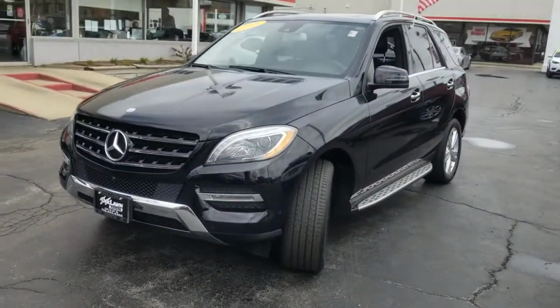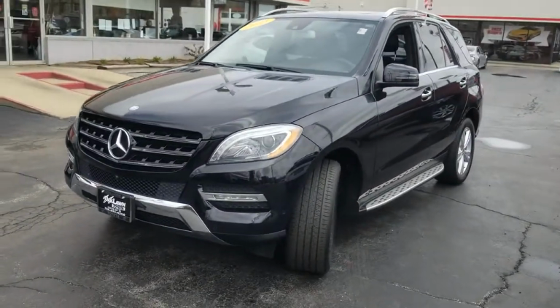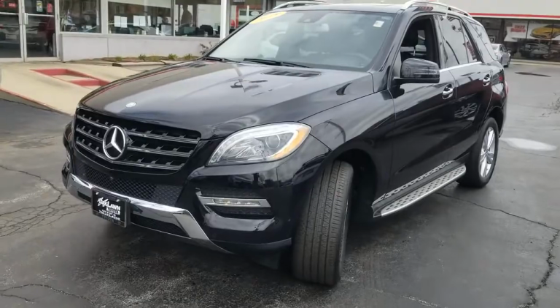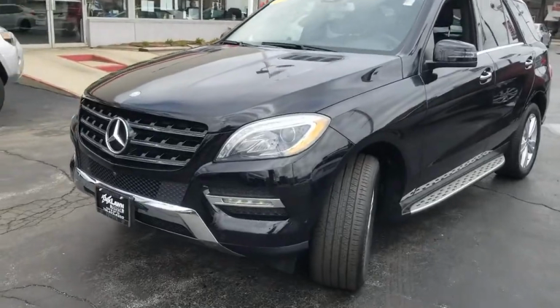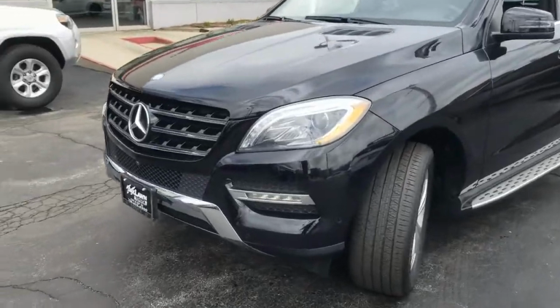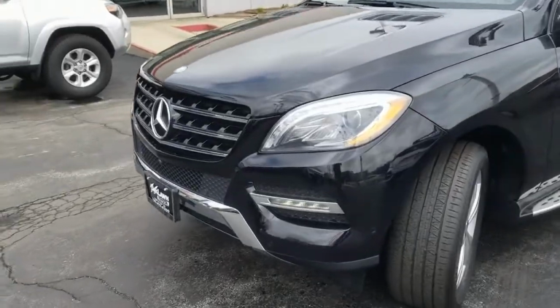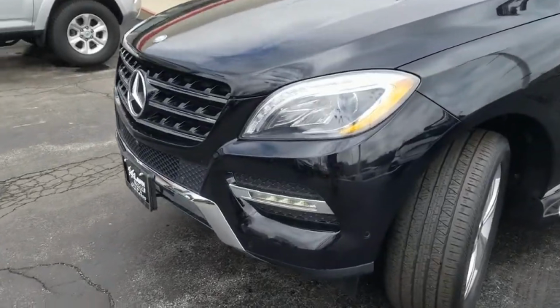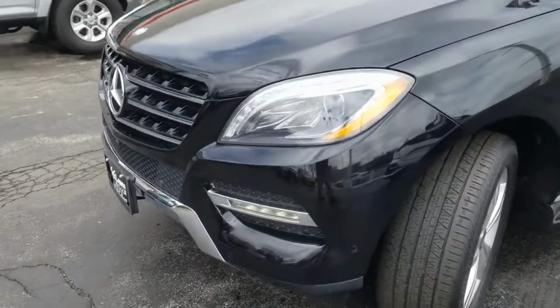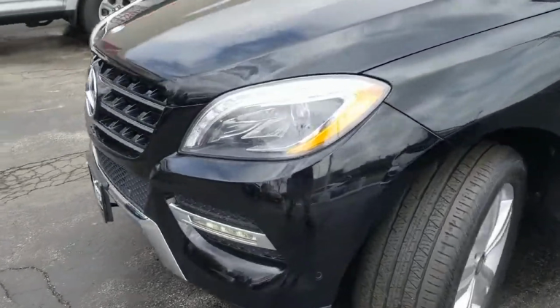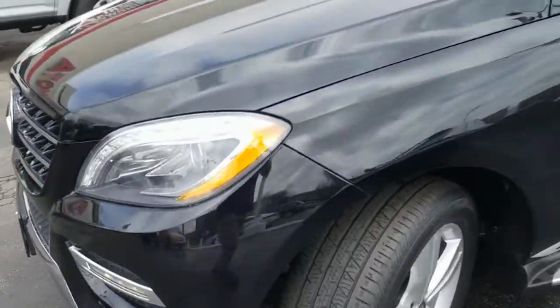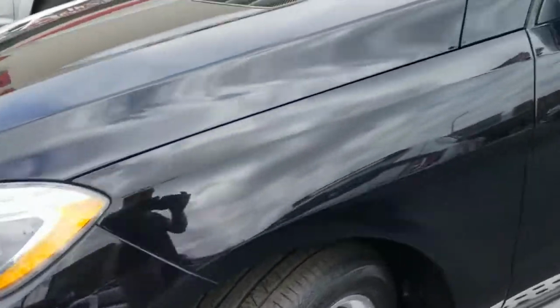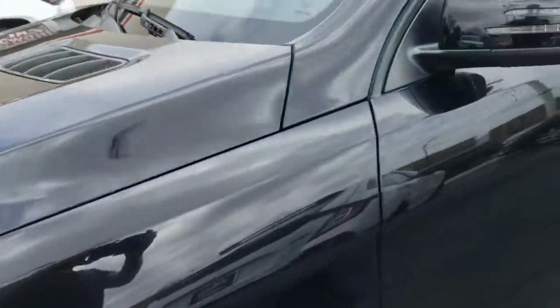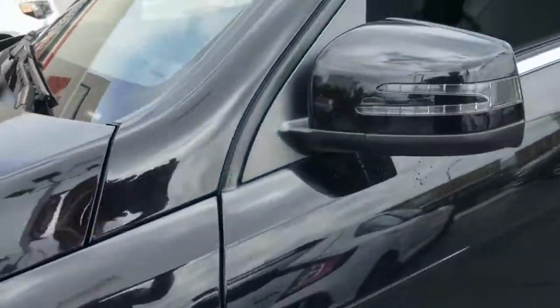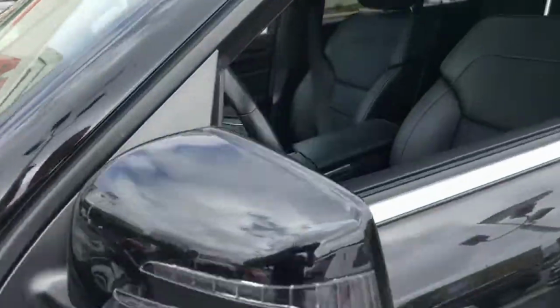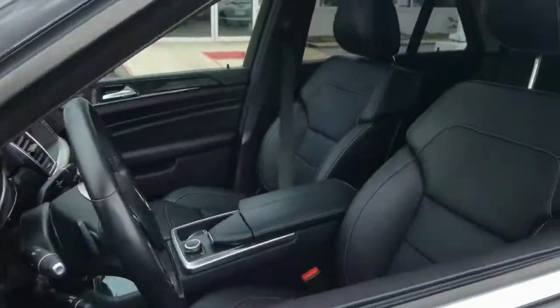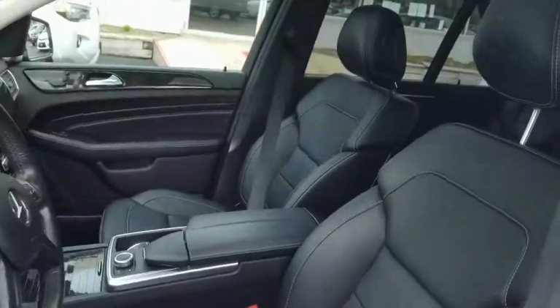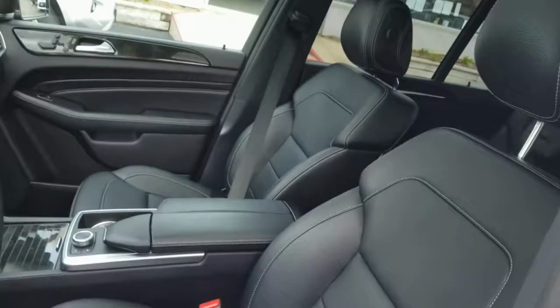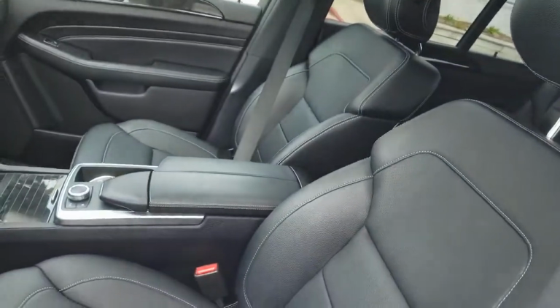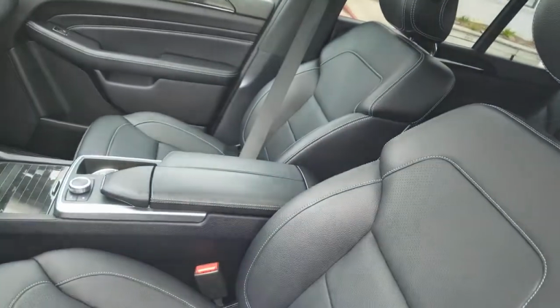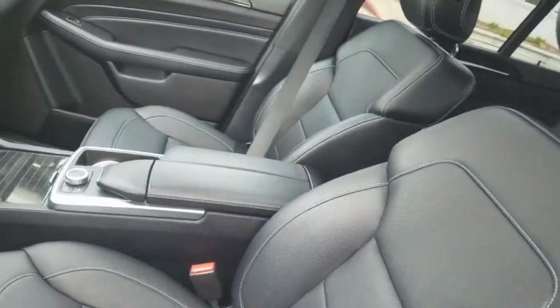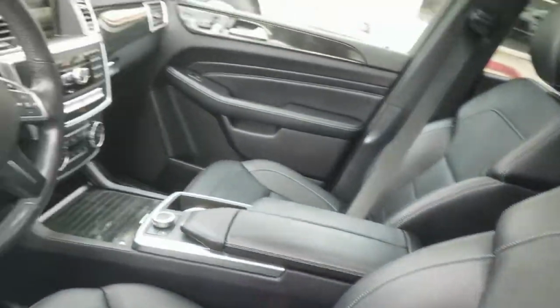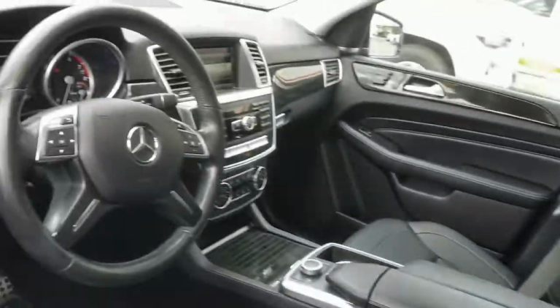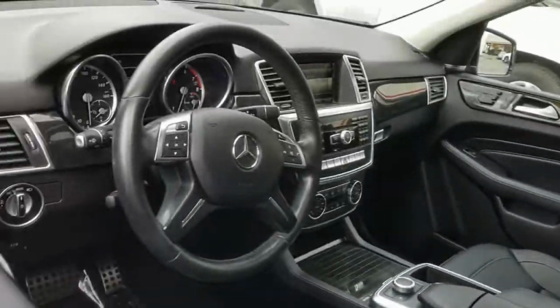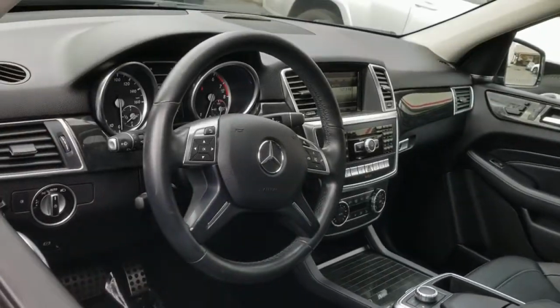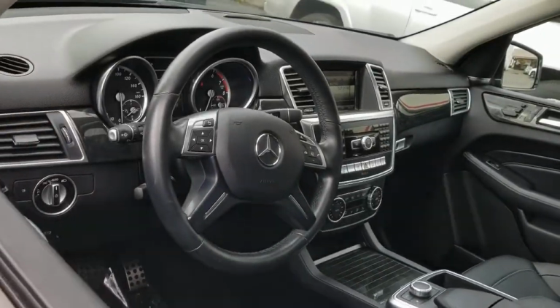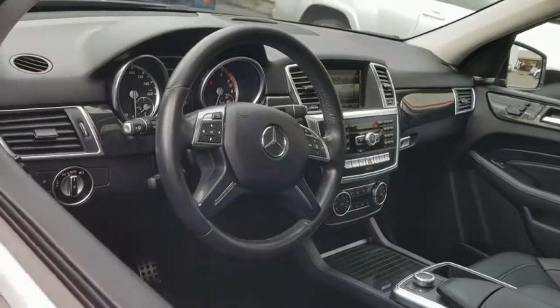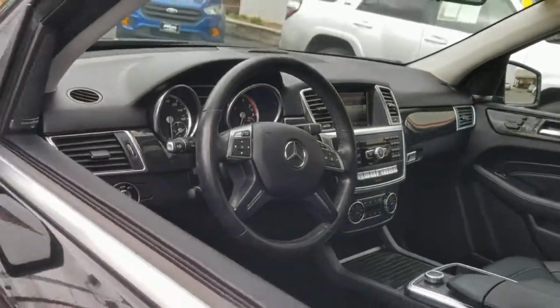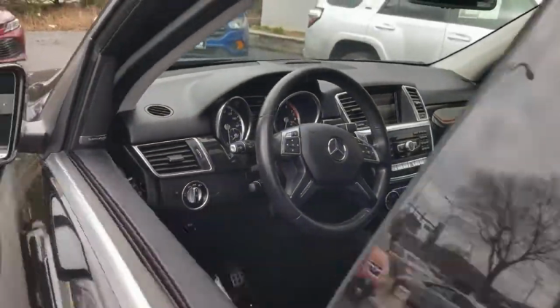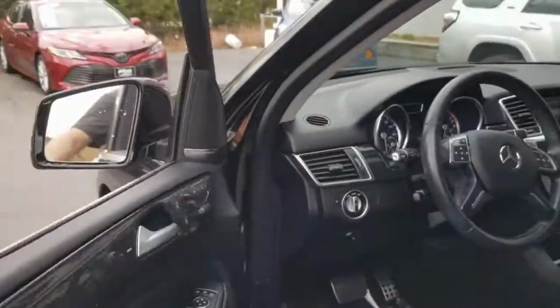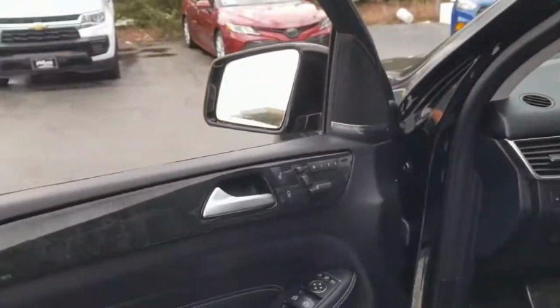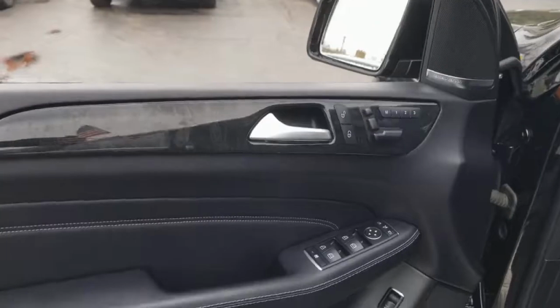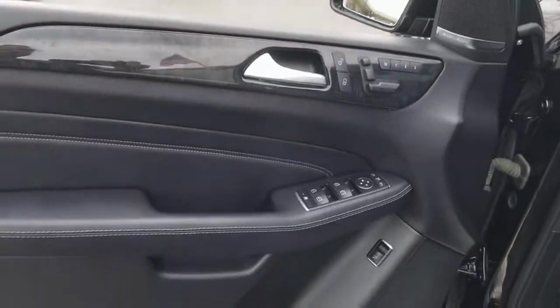Enjoy a view of this impressive Mercedes-Benz M-Class, the midsize luxury SUV that offers a first-class passenger experience, high safety scores, useful towing ability, and a rock-solid feel.